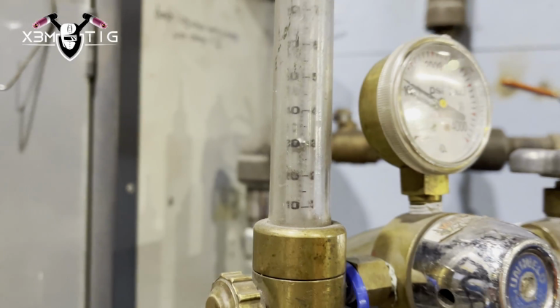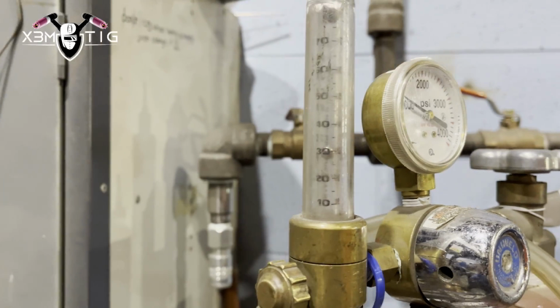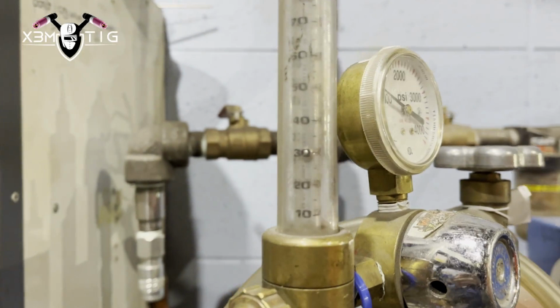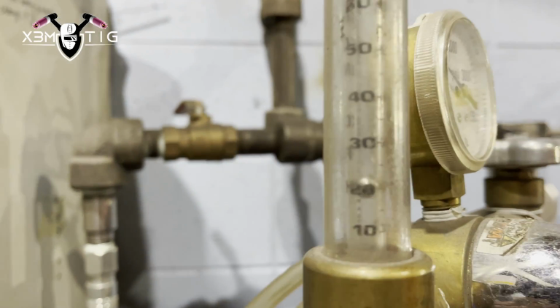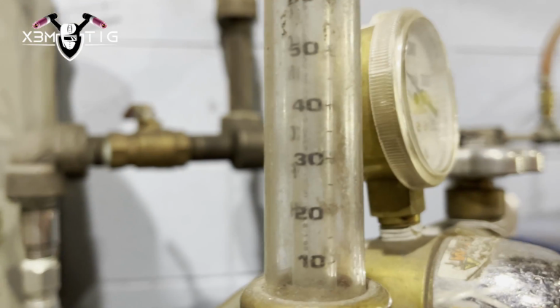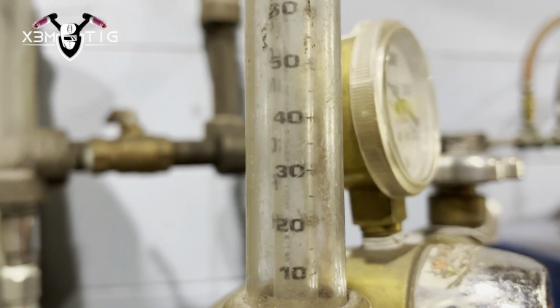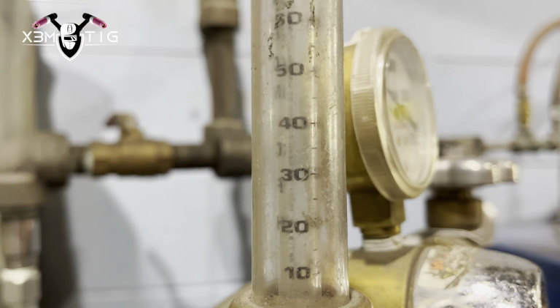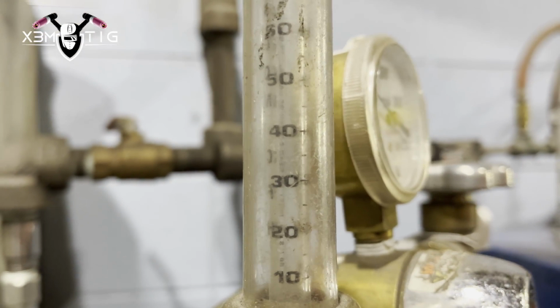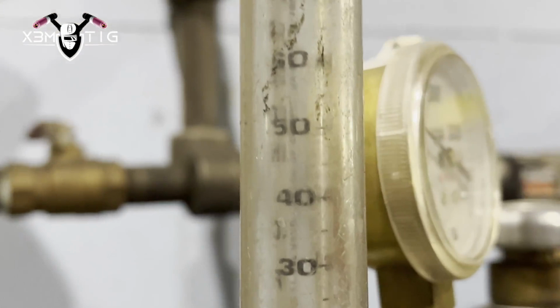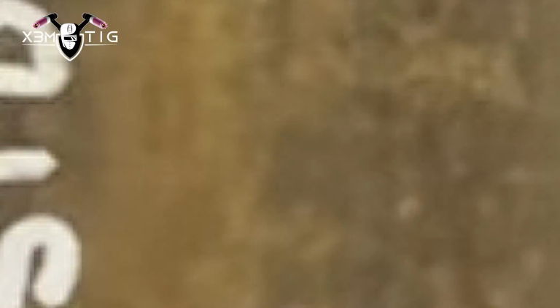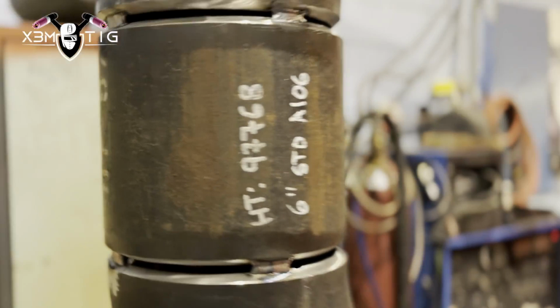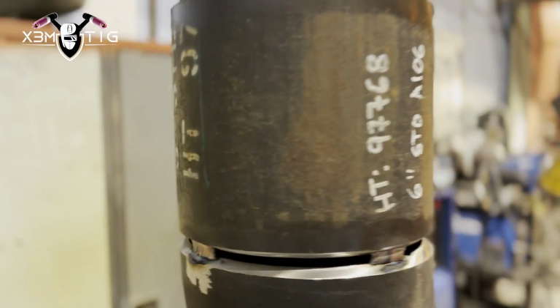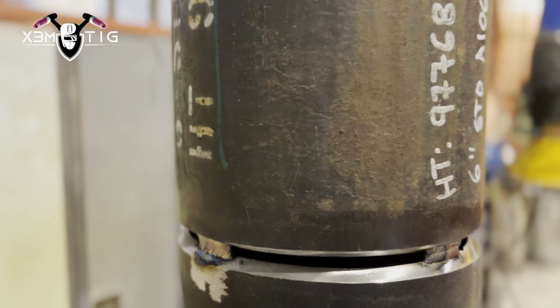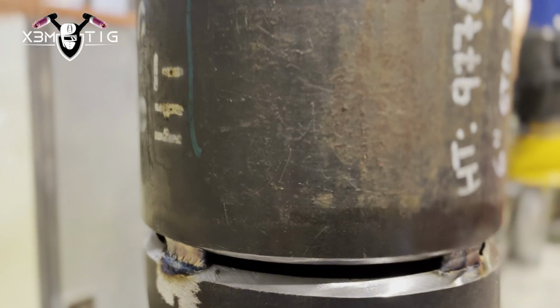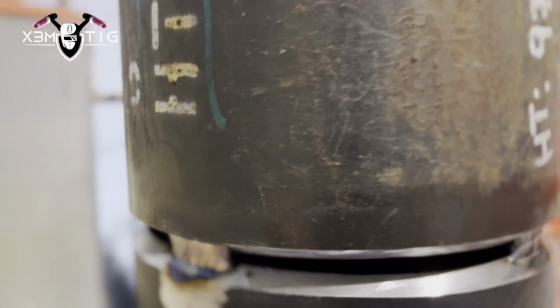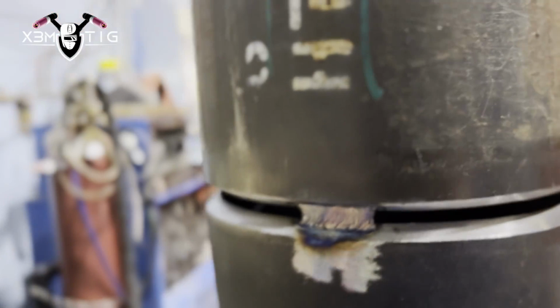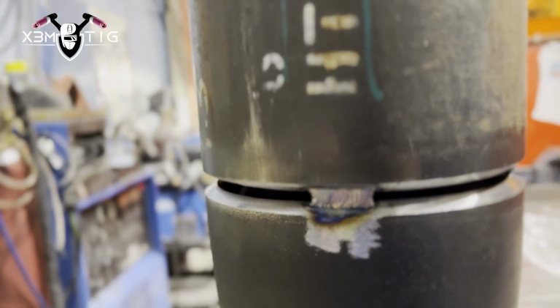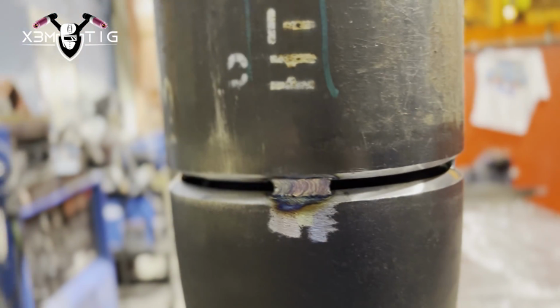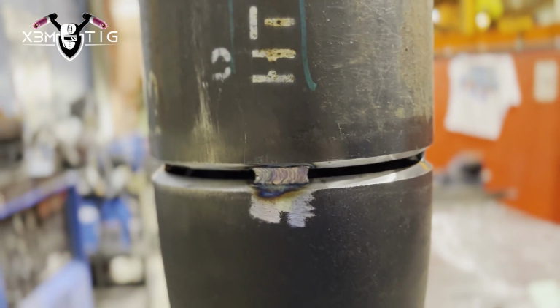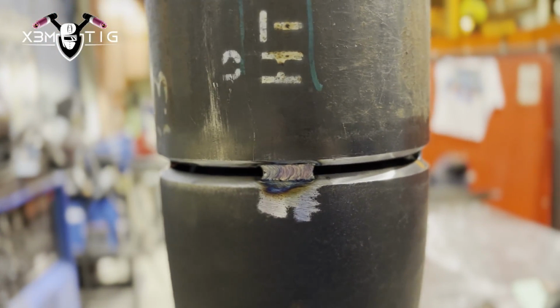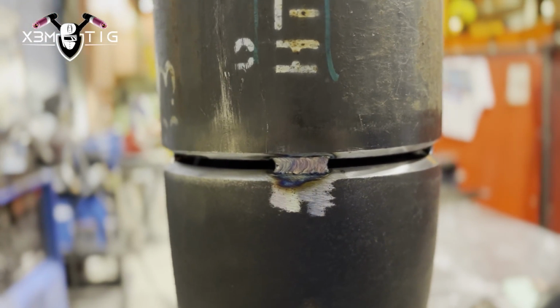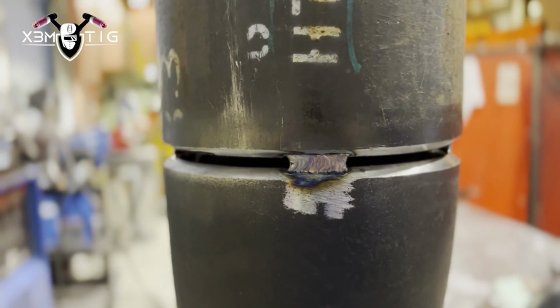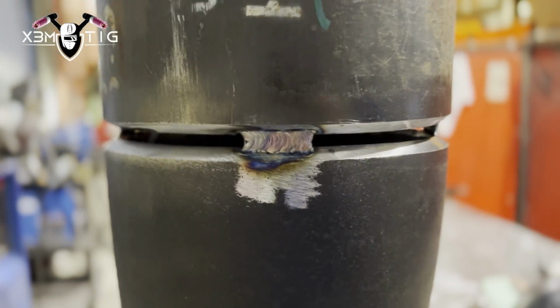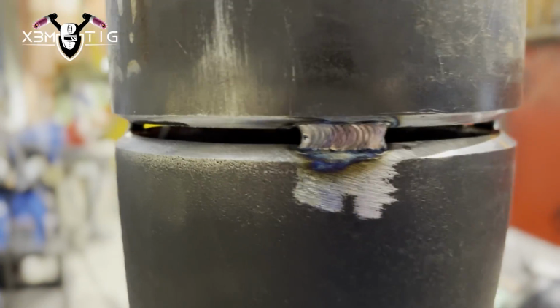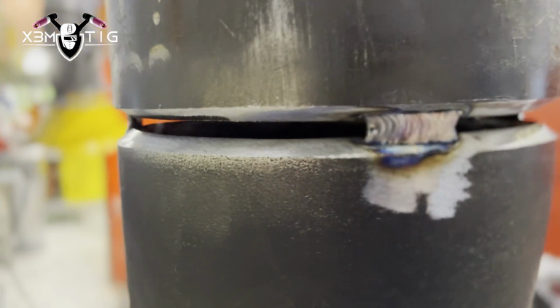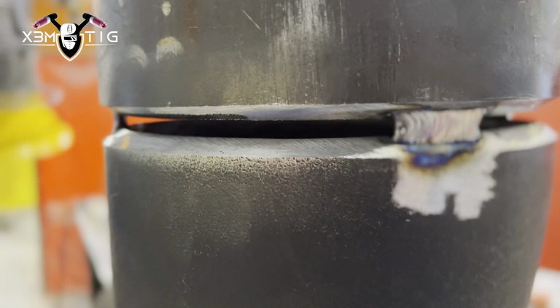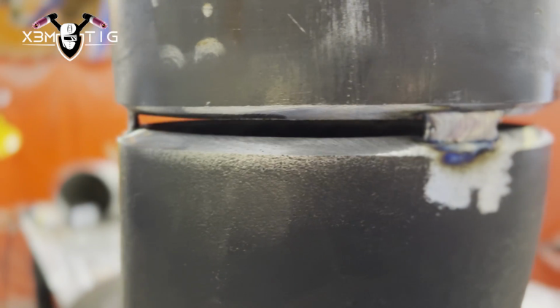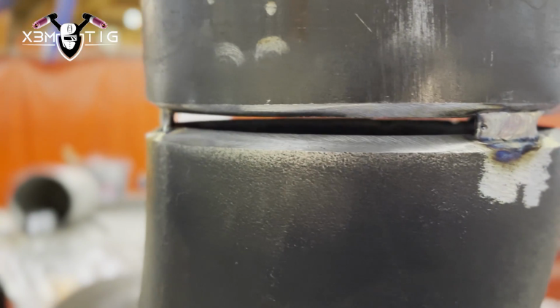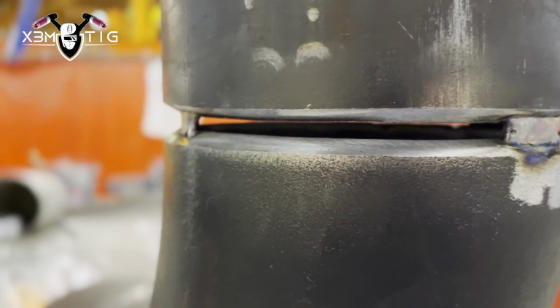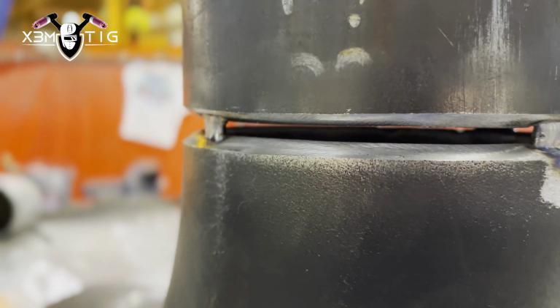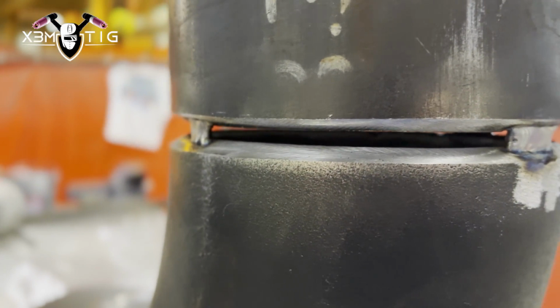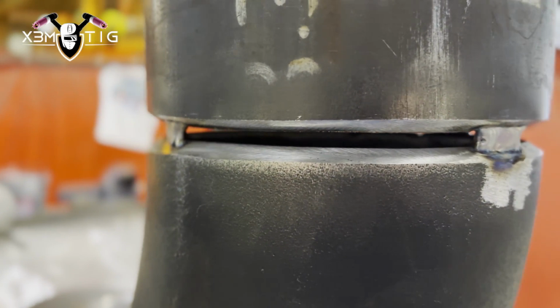The gas flow is 30 standard cubic feet per hour, or in liters it should be around 15 liters per minute. That's what I like for my setup.